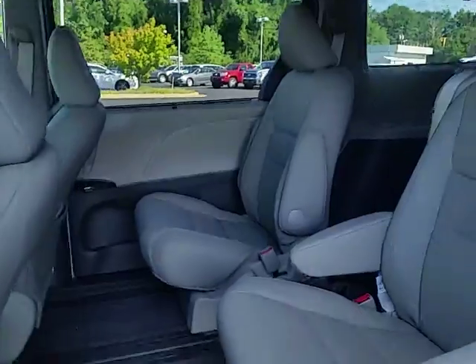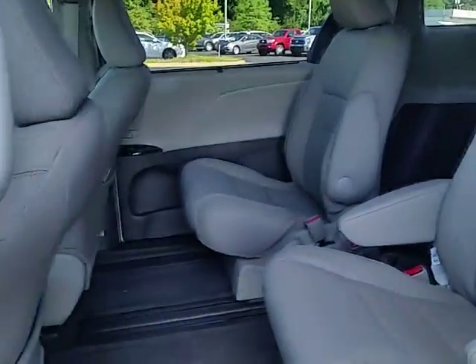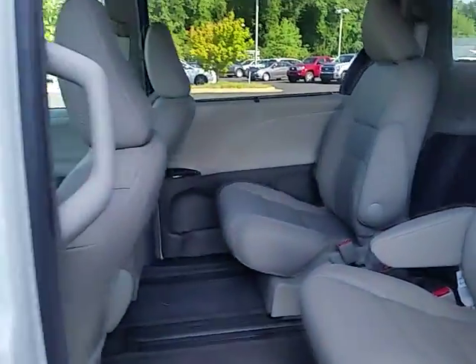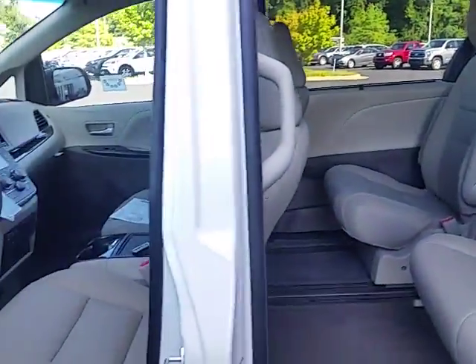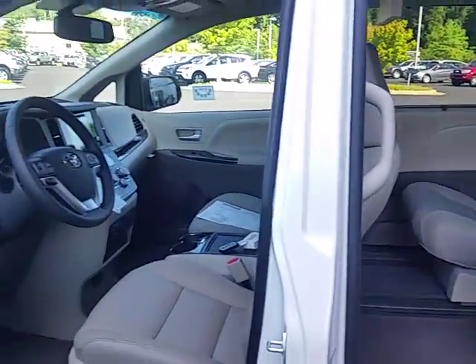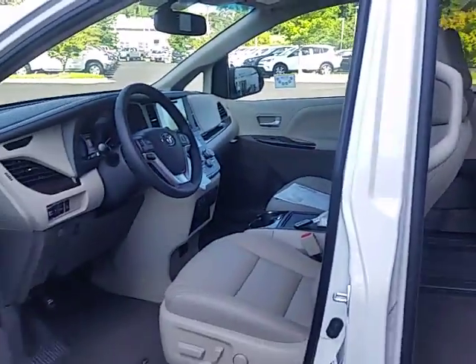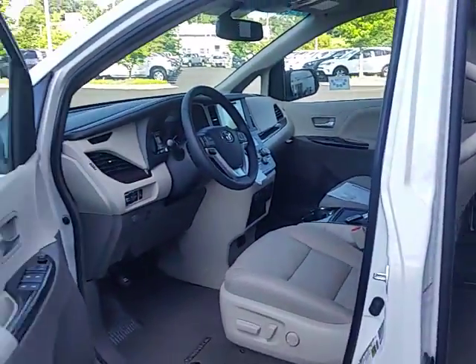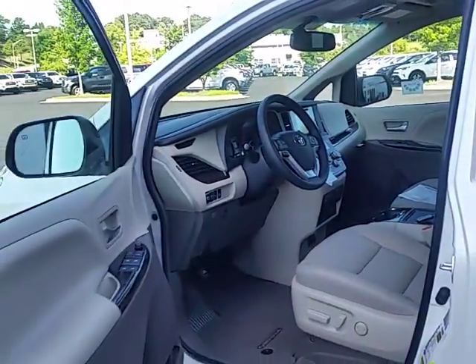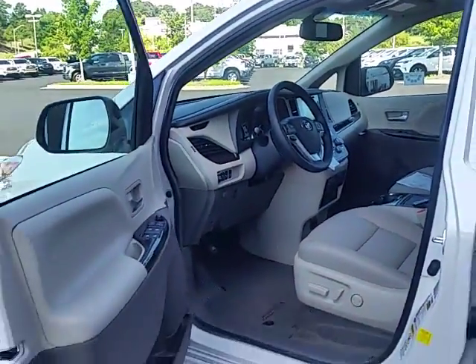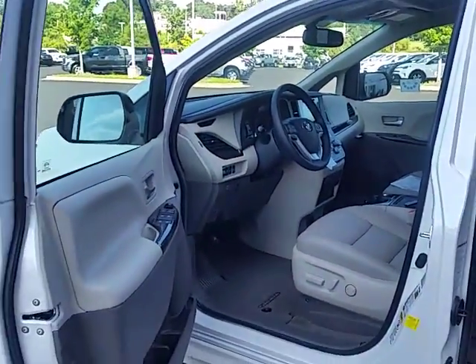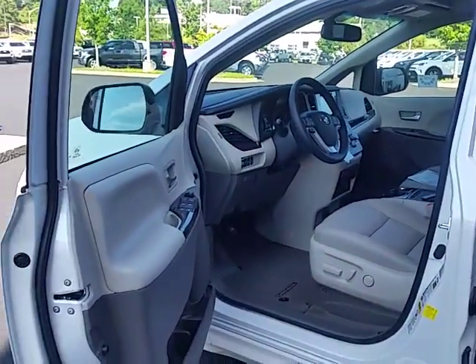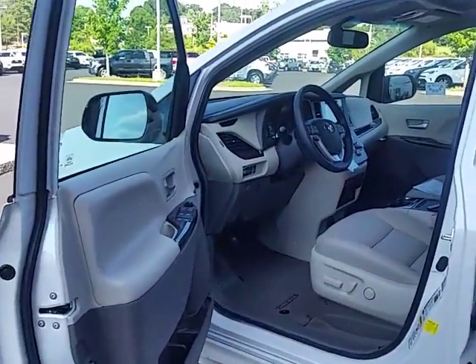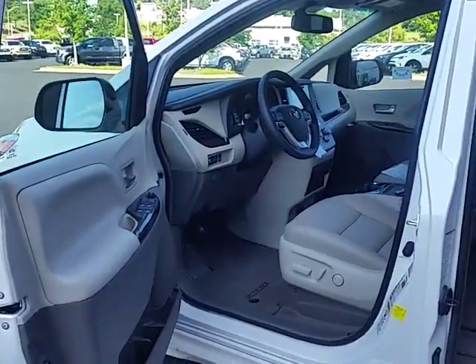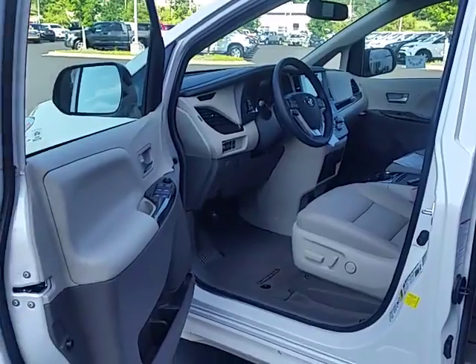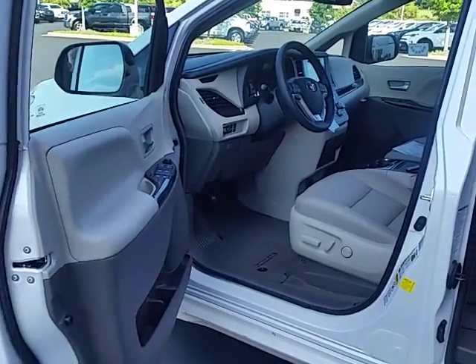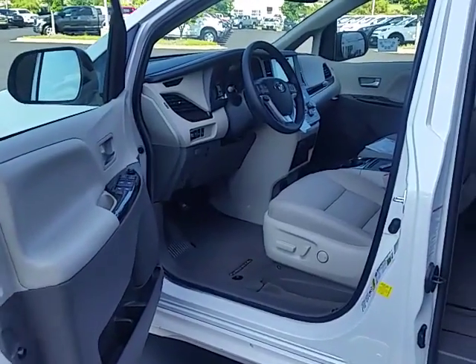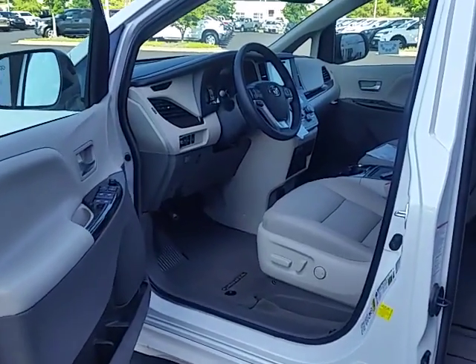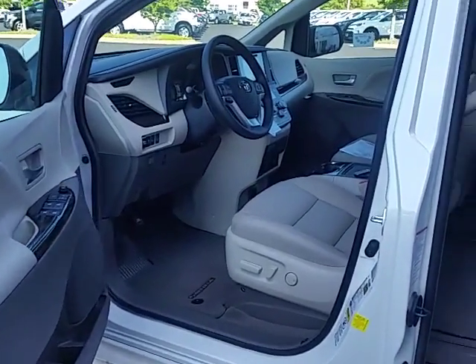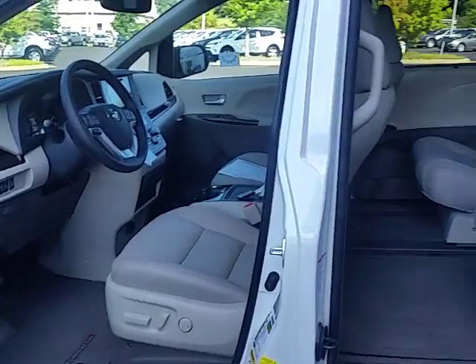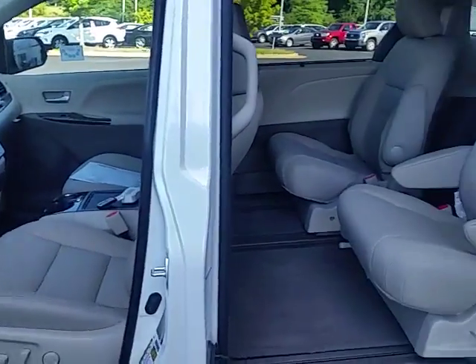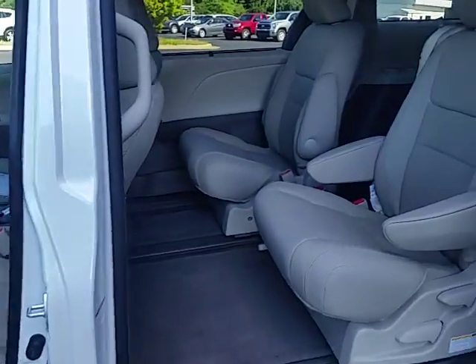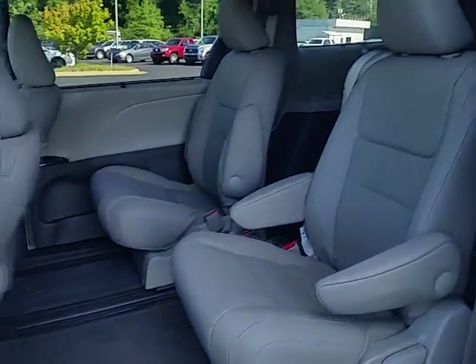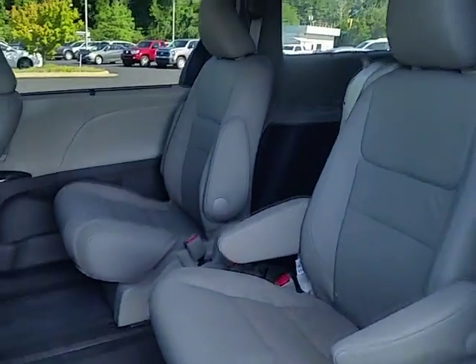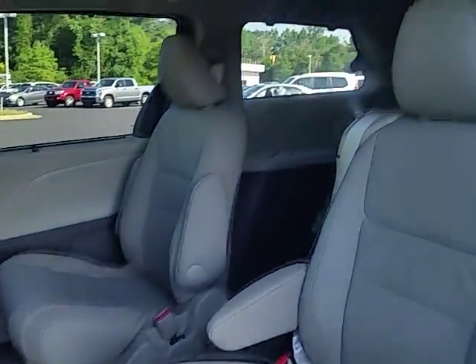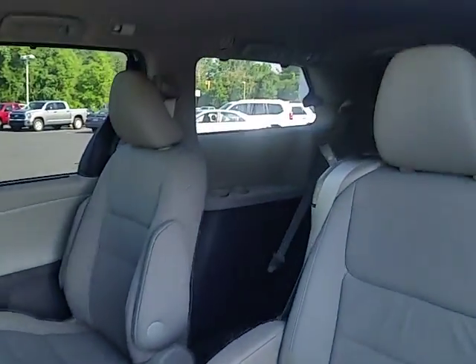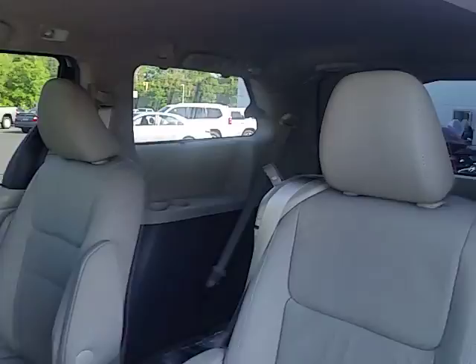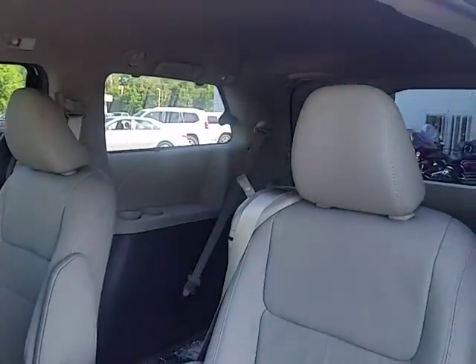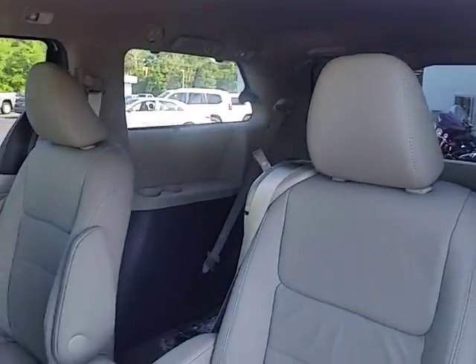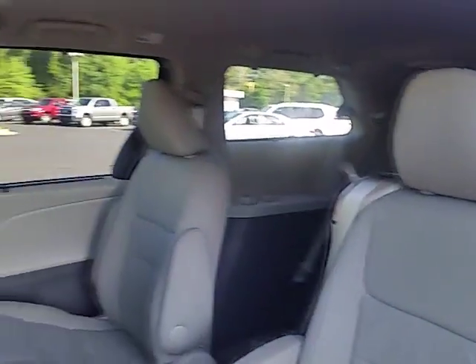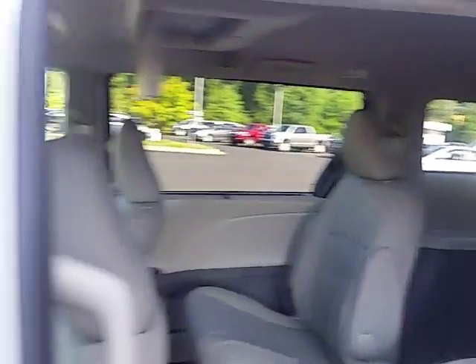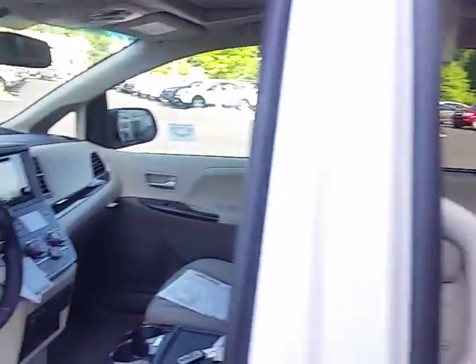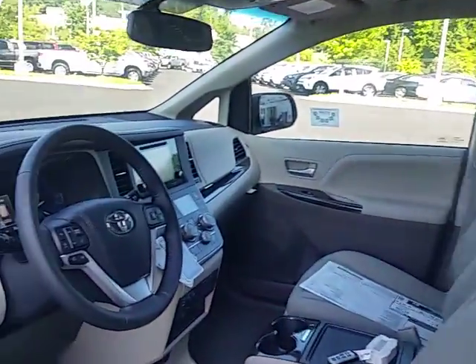Of course, with the Sienna, you can't beat it for comfort, ride, and fuel economy. You can put seven people in this van and still get relatively great fuel economy, considering how big of a car you have.